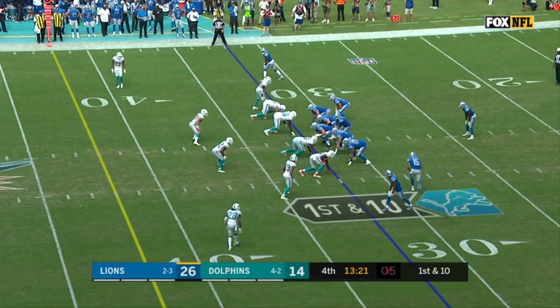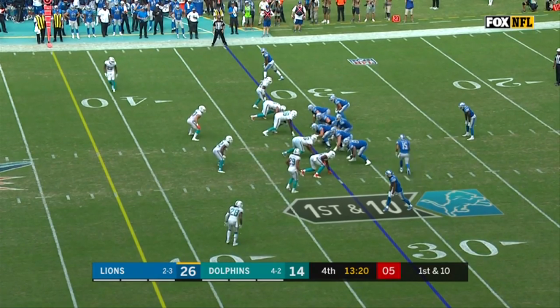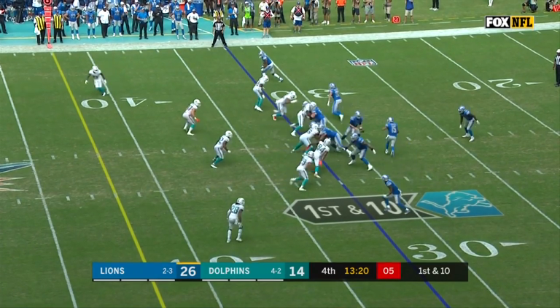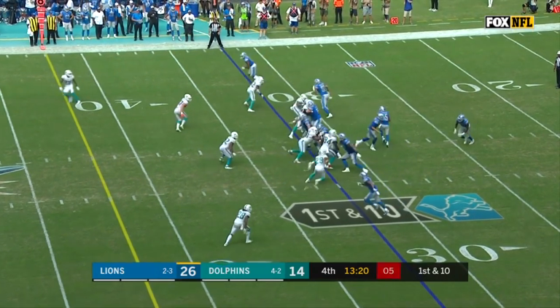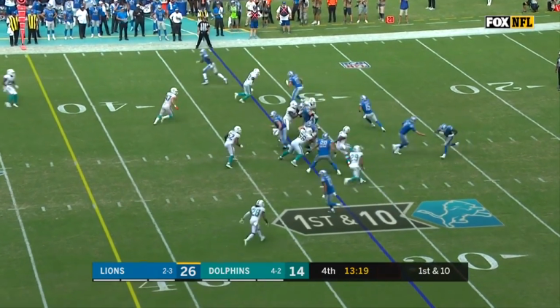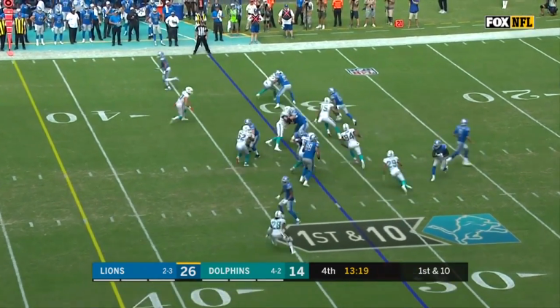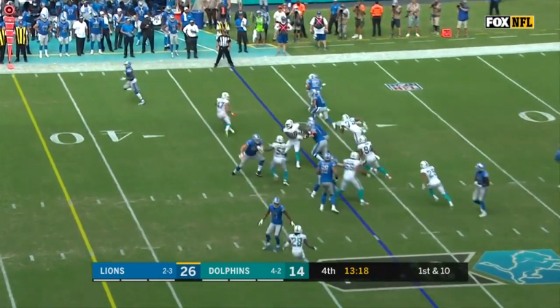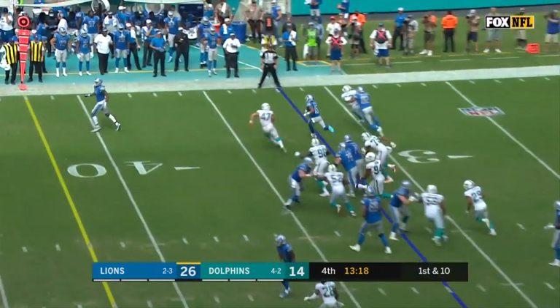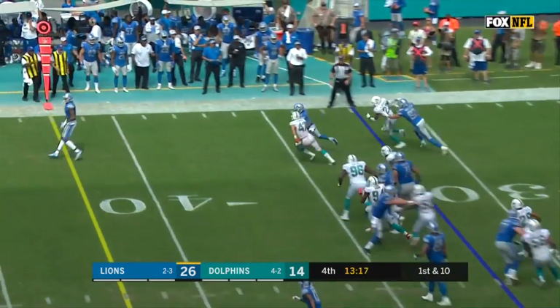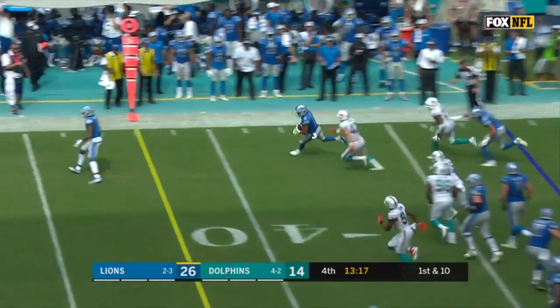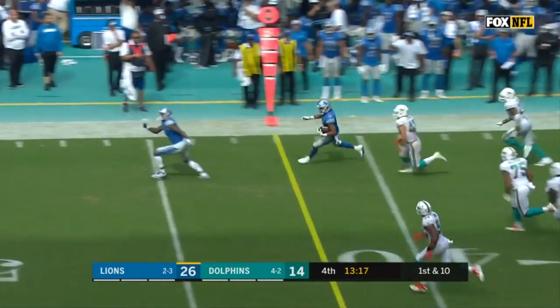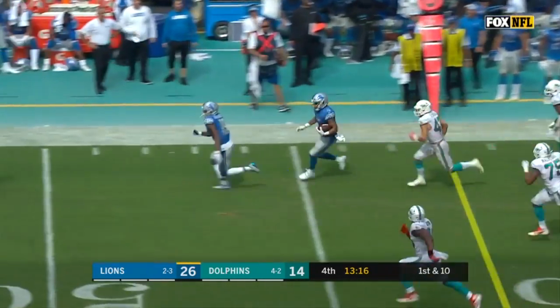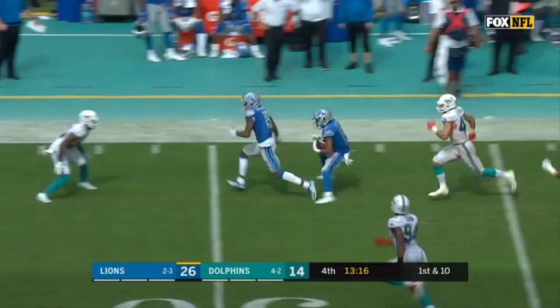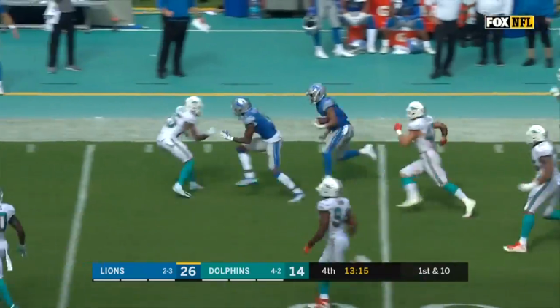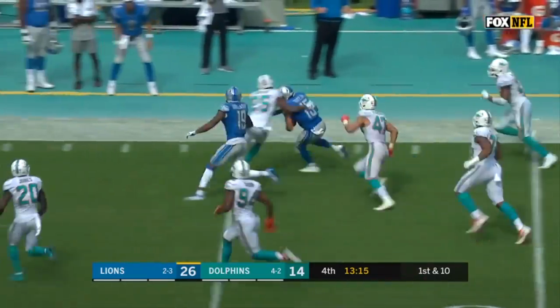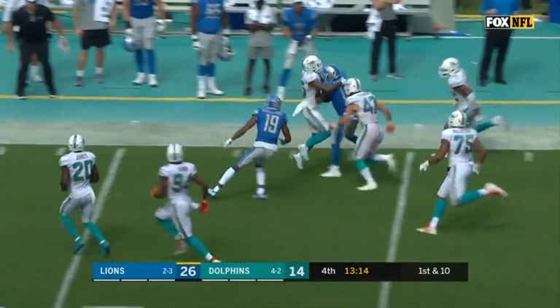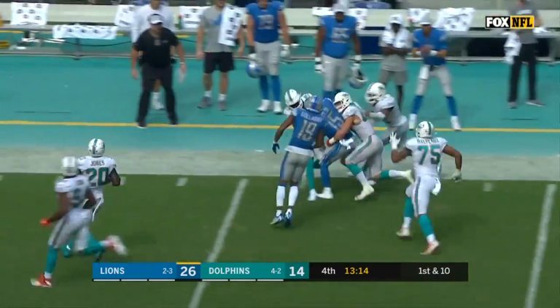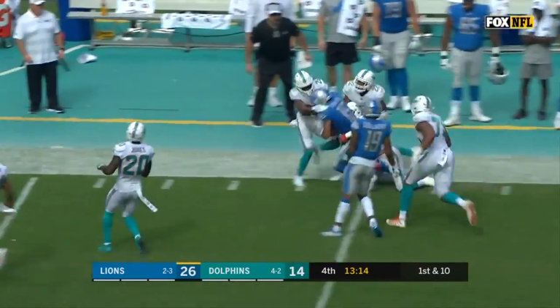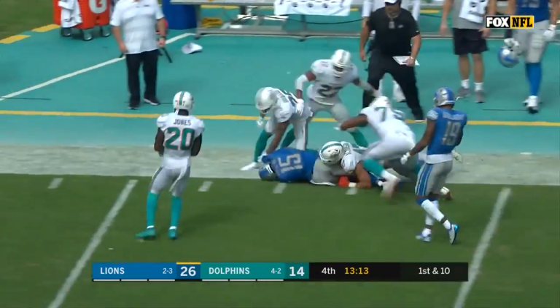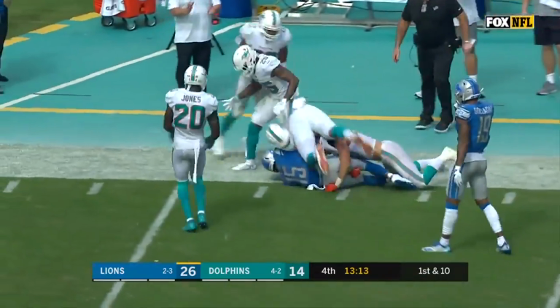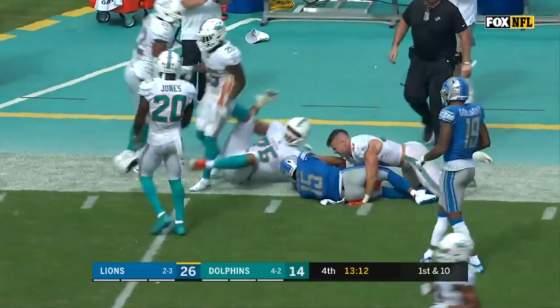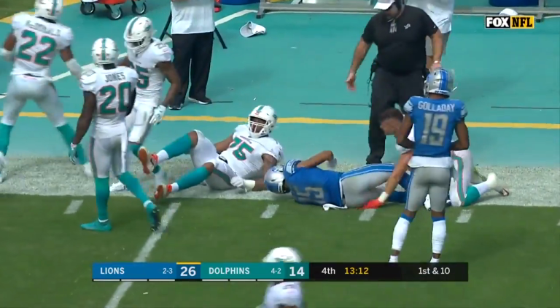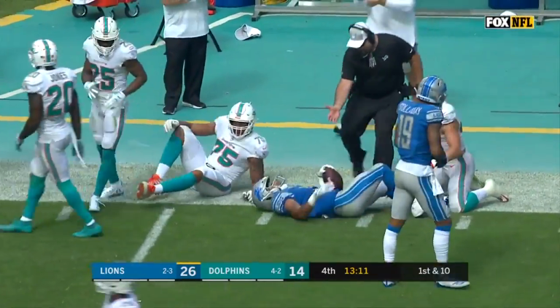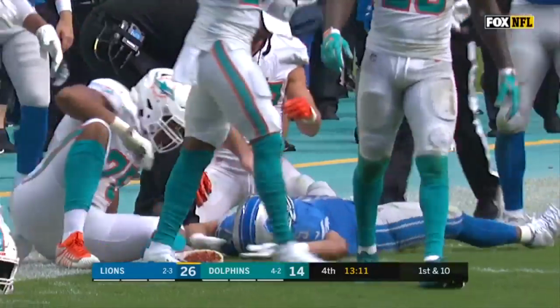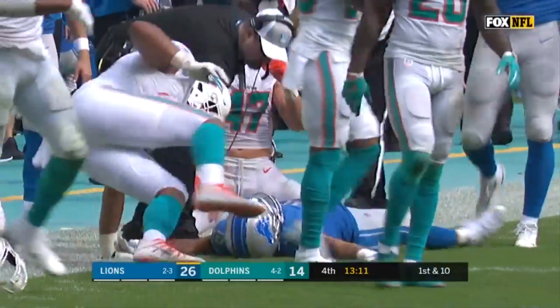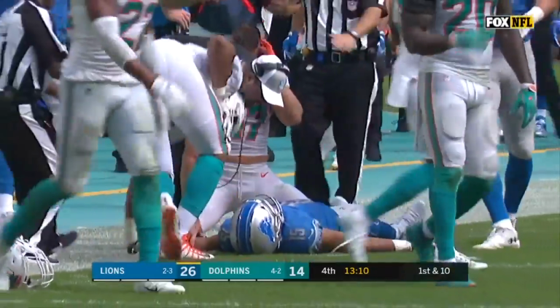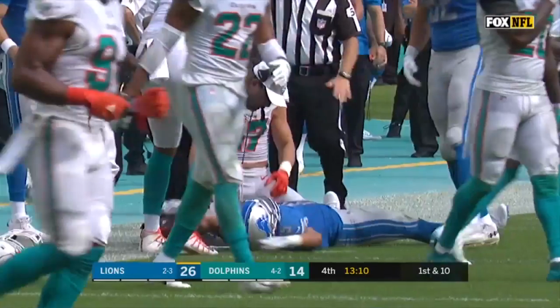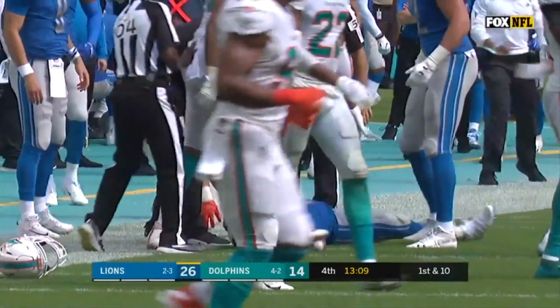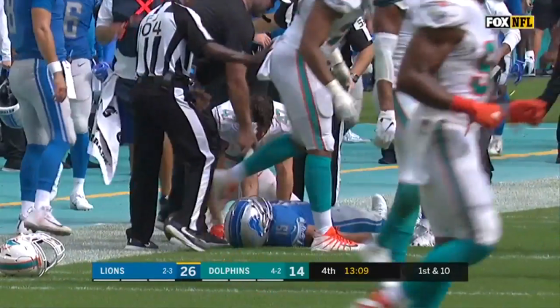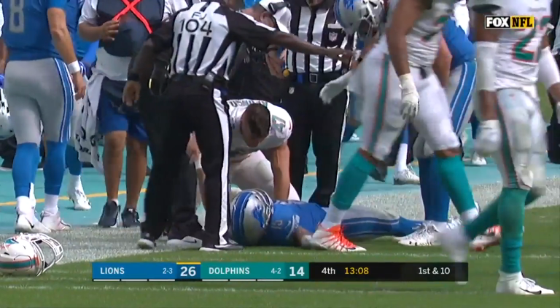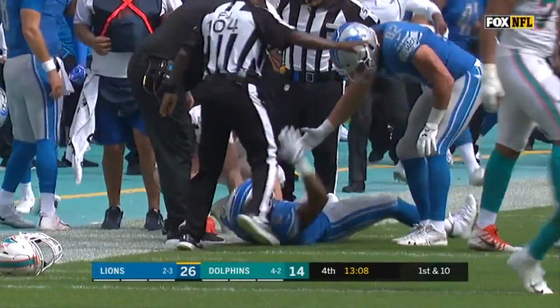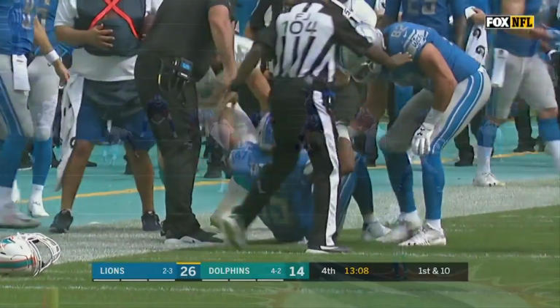So that's an efficient offense. First and ten. Golden Tate turning the corner and getting the first down, getting blocking from fellow wide receiver Kenny Galladay before Xavier Howard catches up to him.